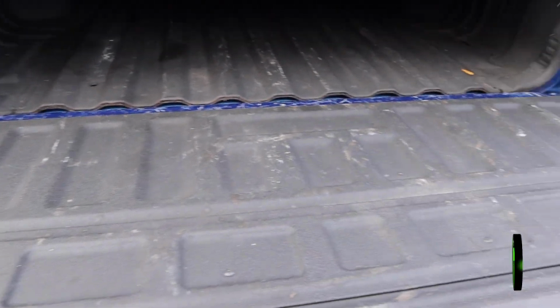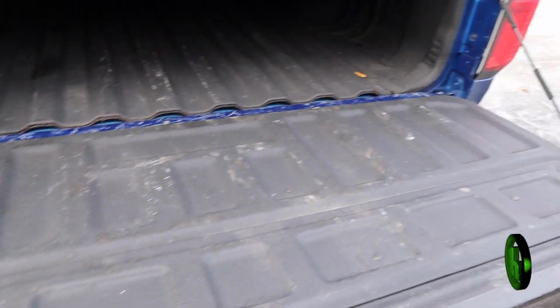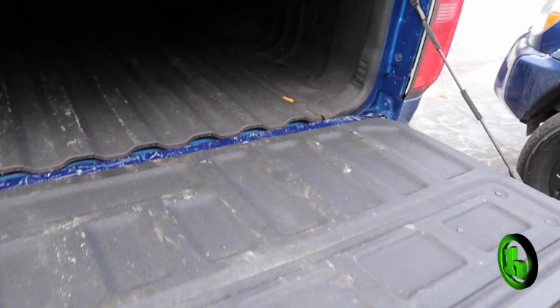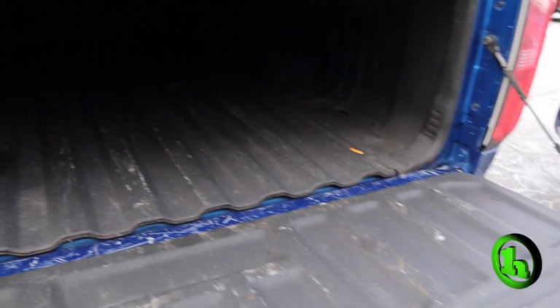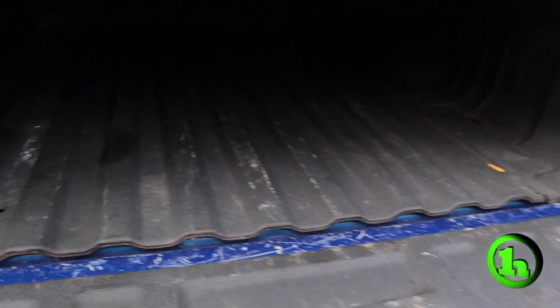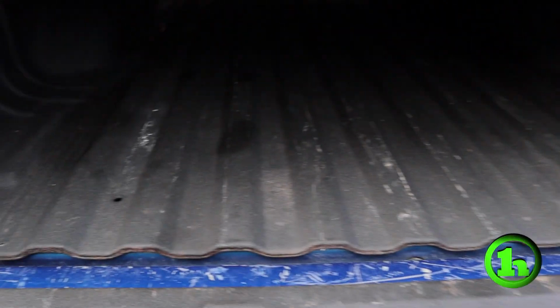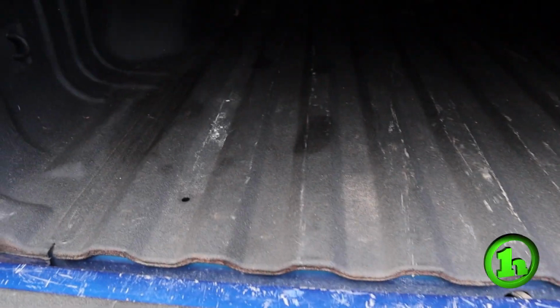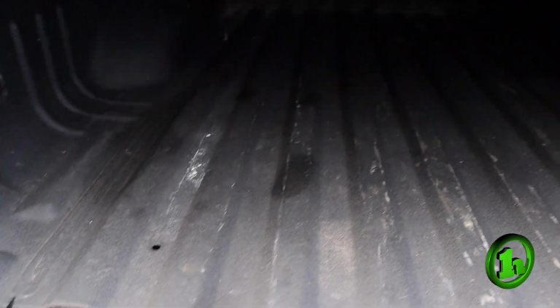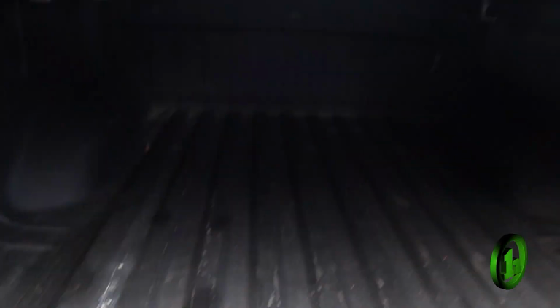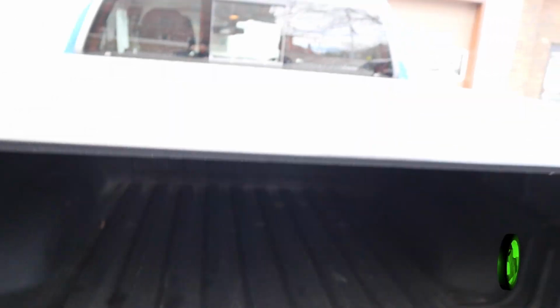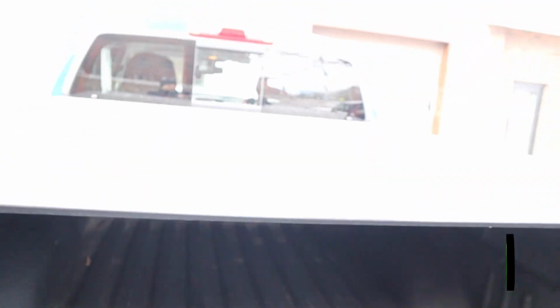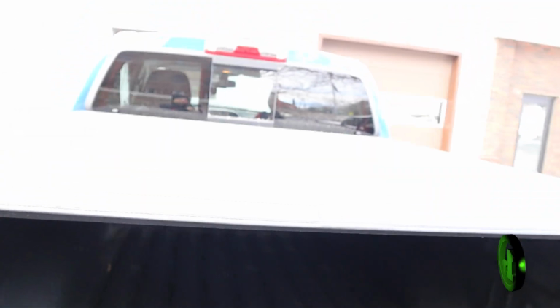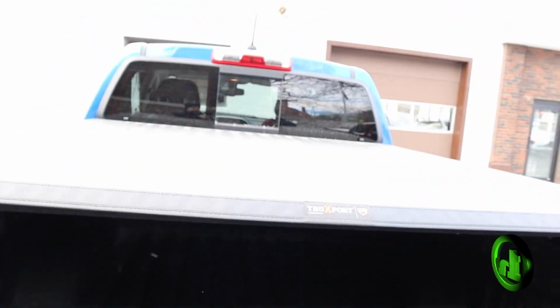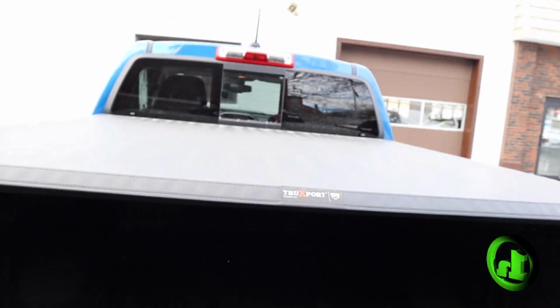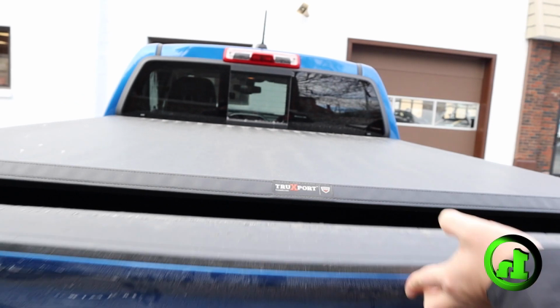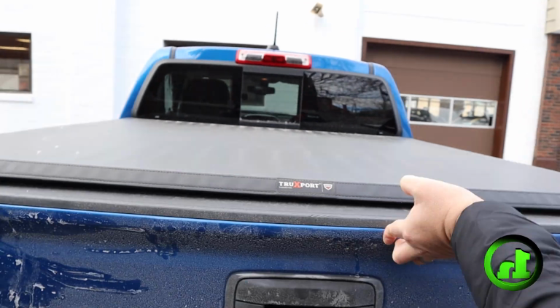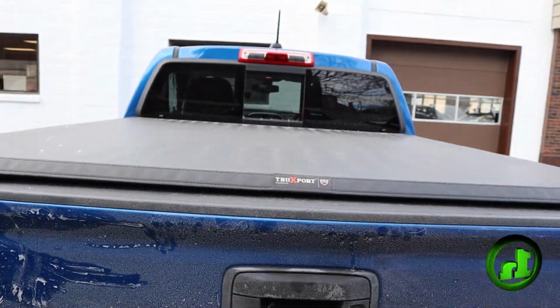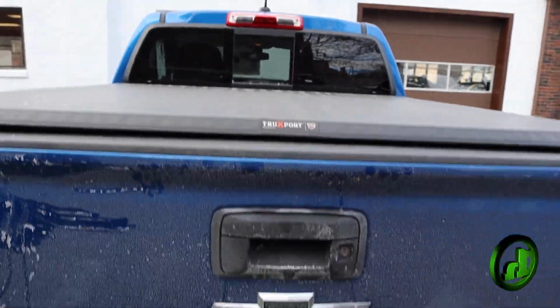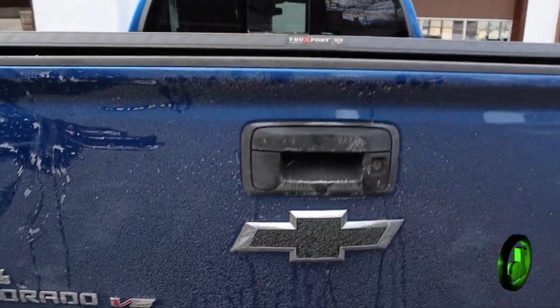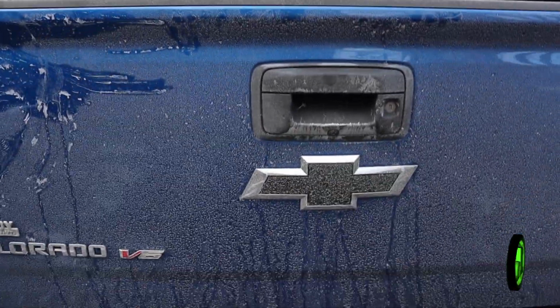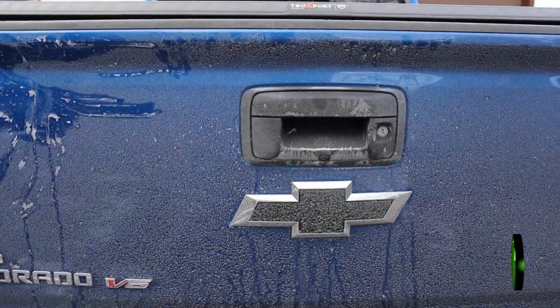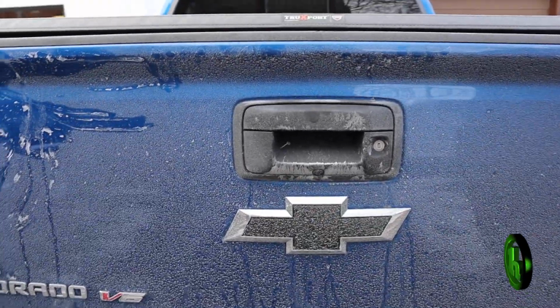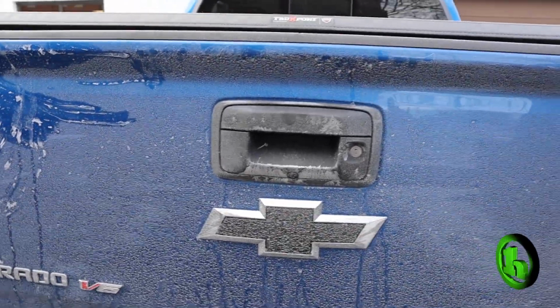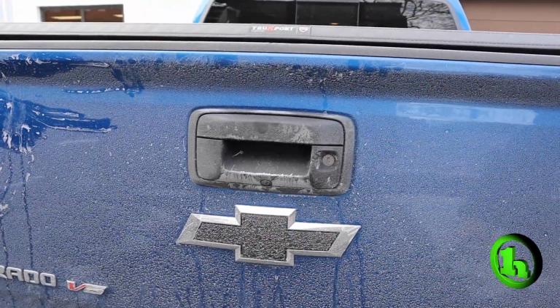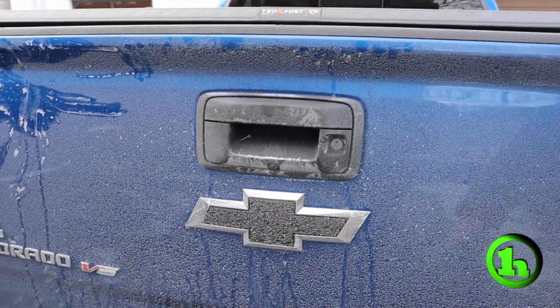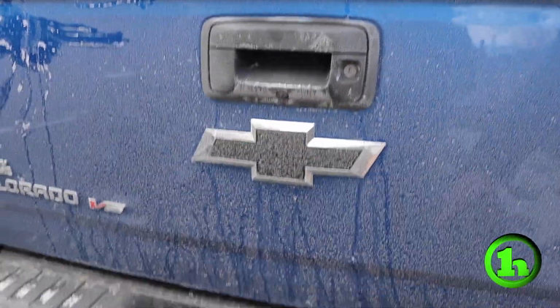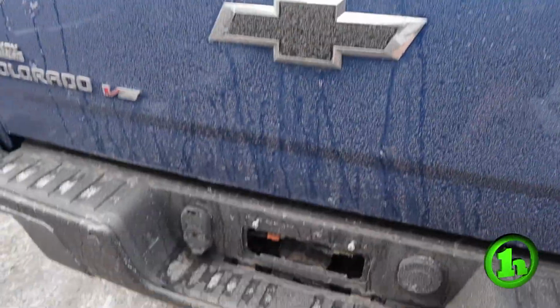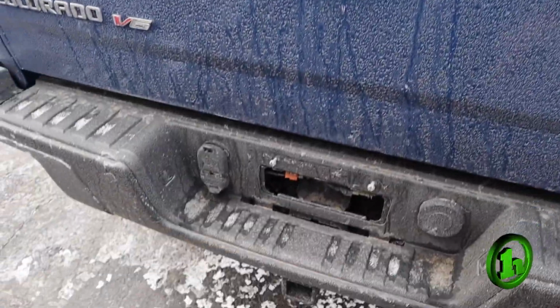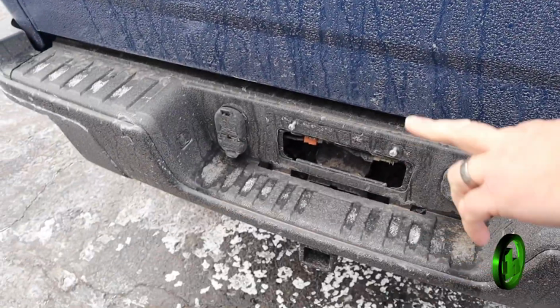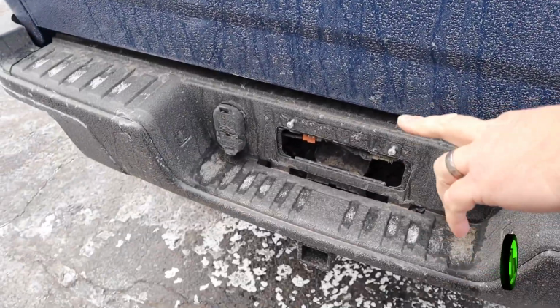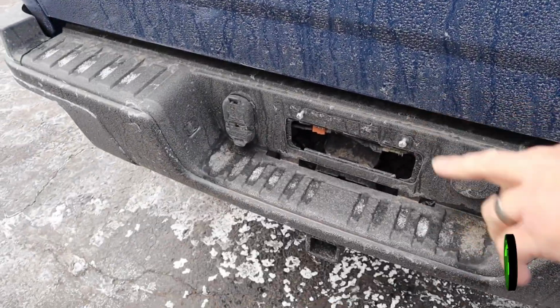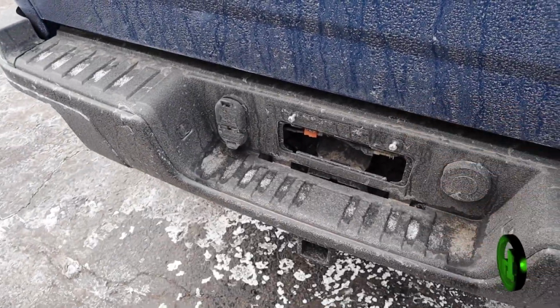You can see it's got a nice bed liner and a nice tonneau cover. It's set up for towing — there's your pin connections.